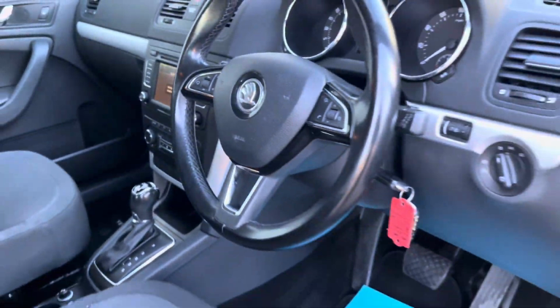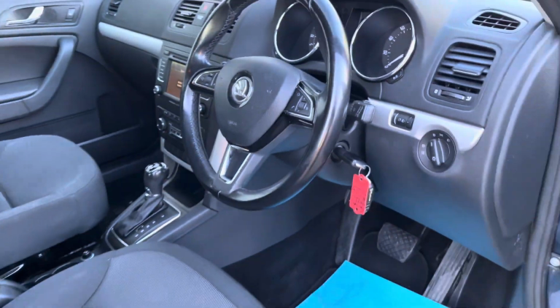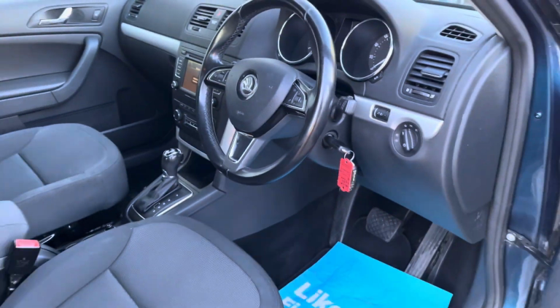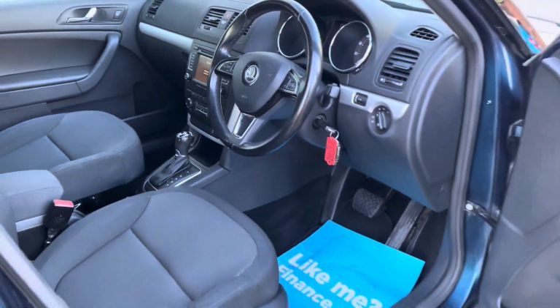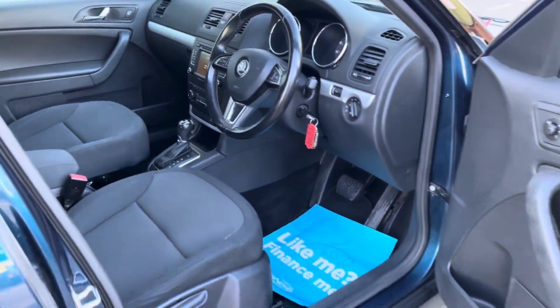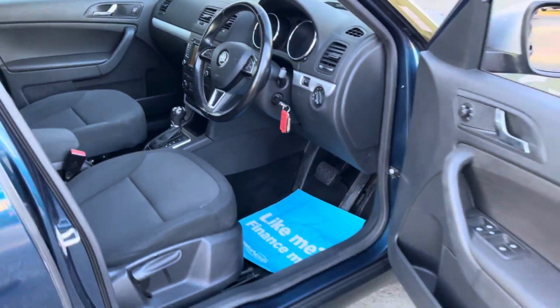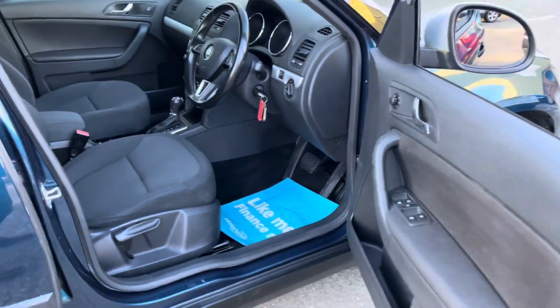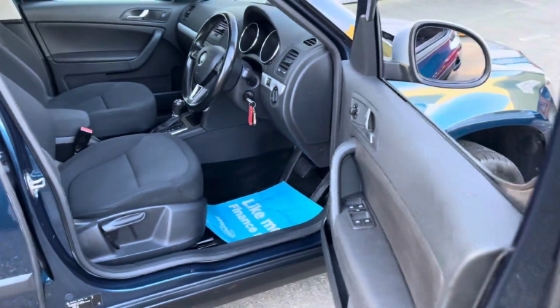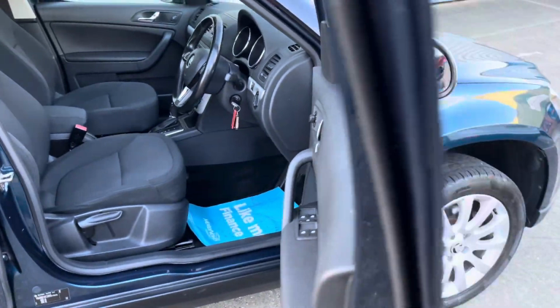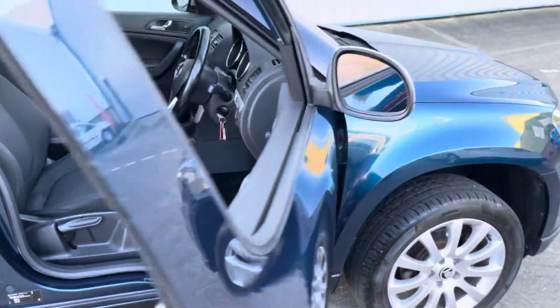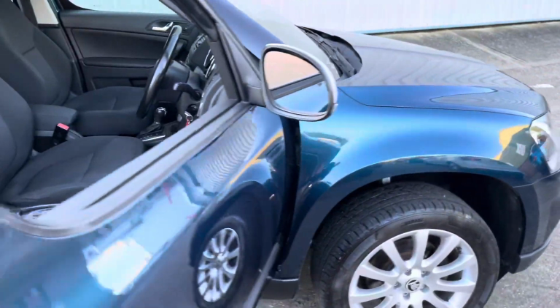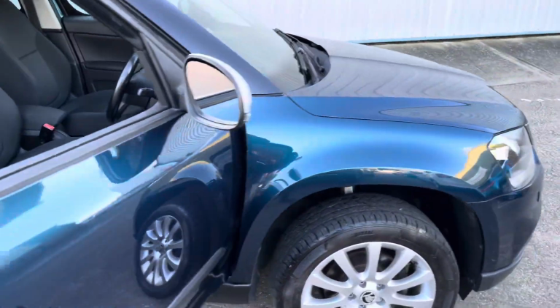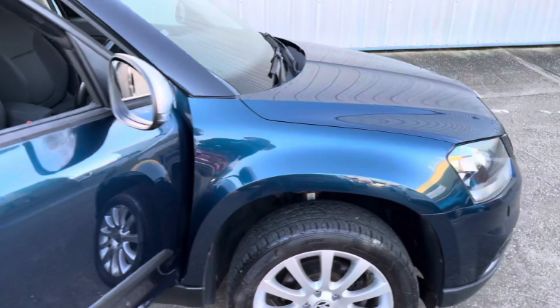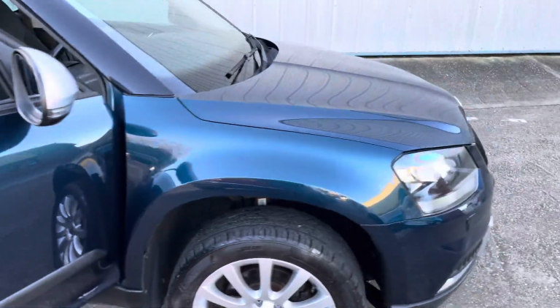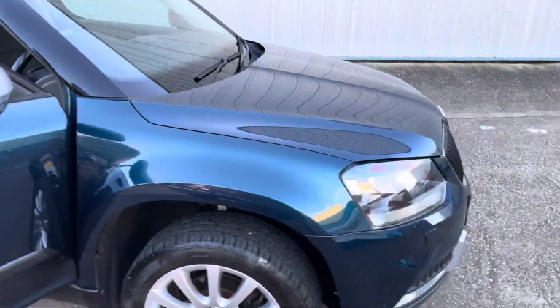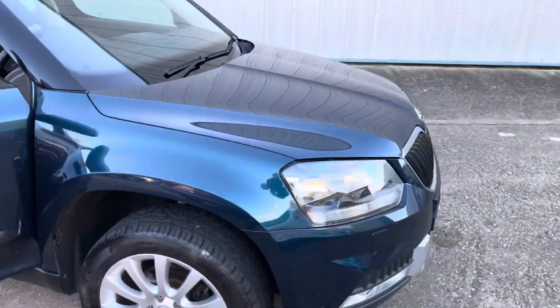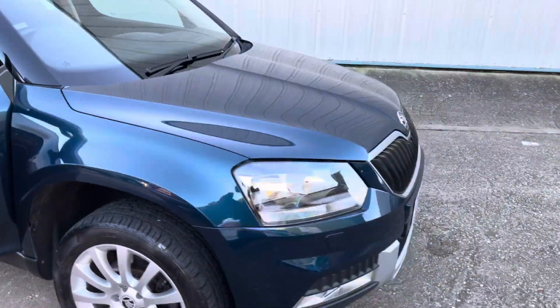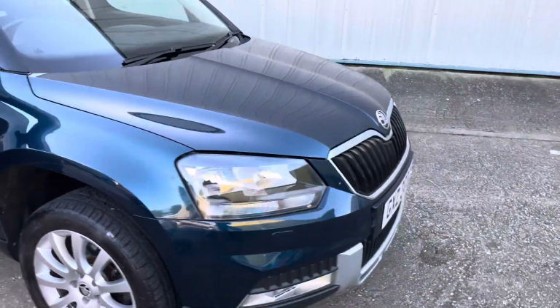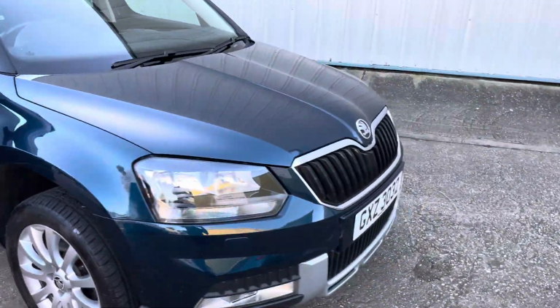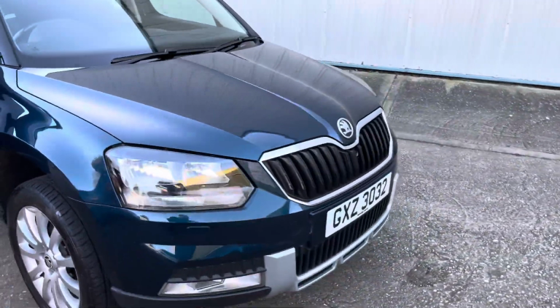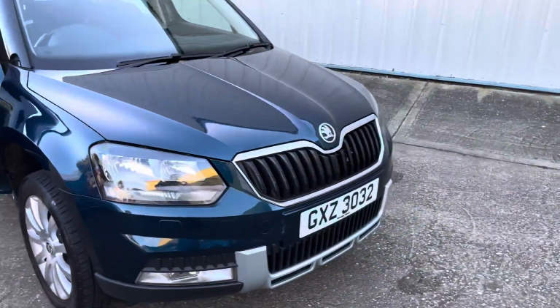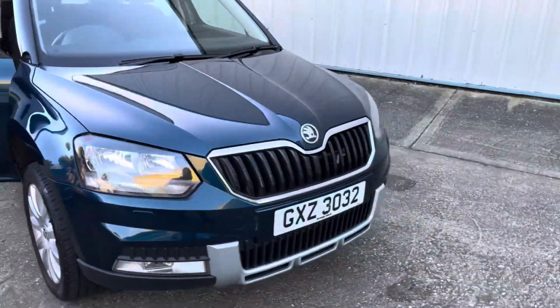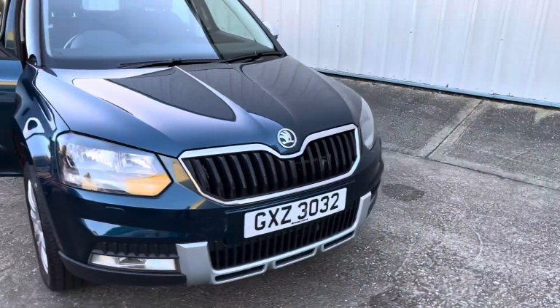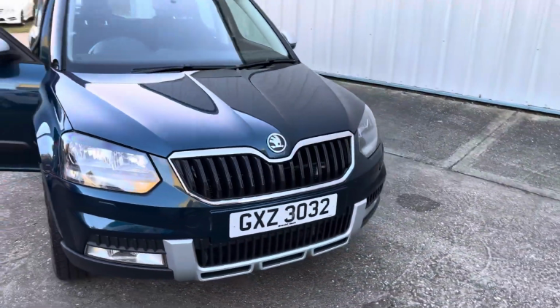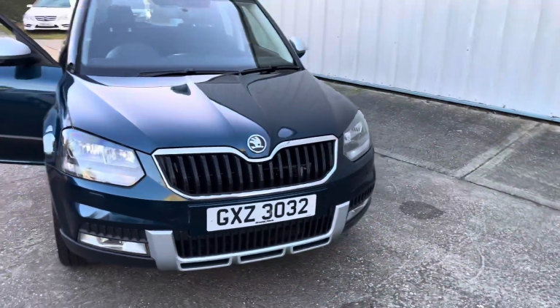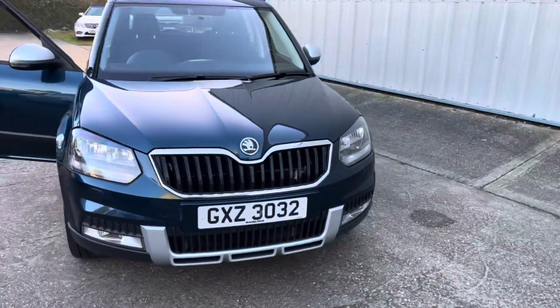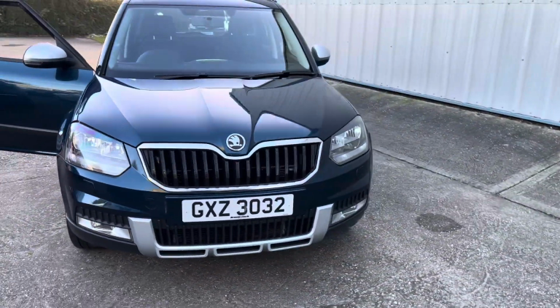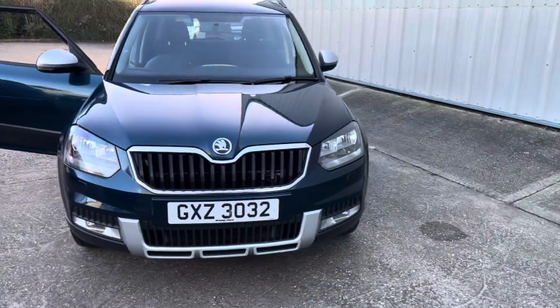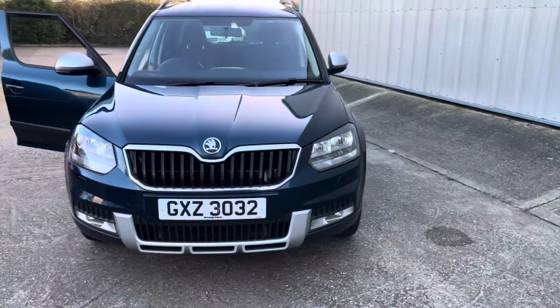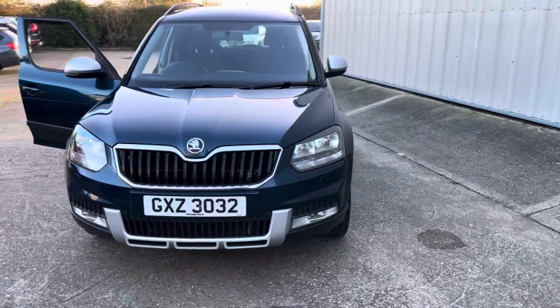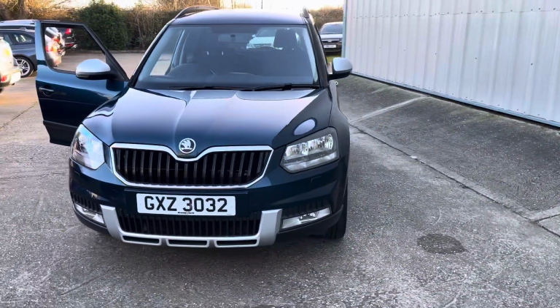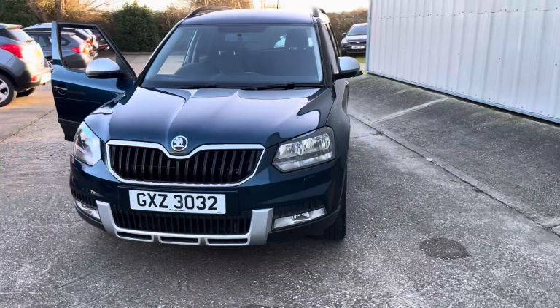Trip computer — great looking car, great history. More pictures are available on the website and excellent finance options are available.